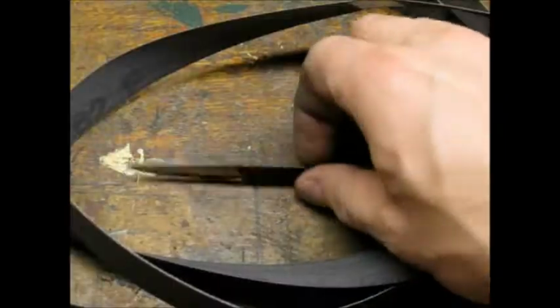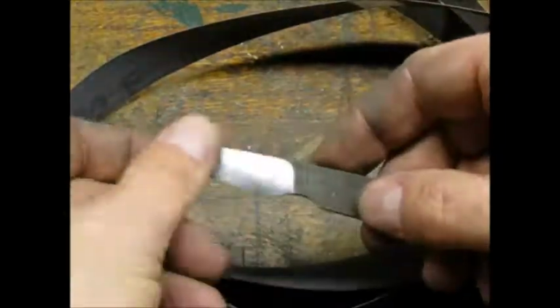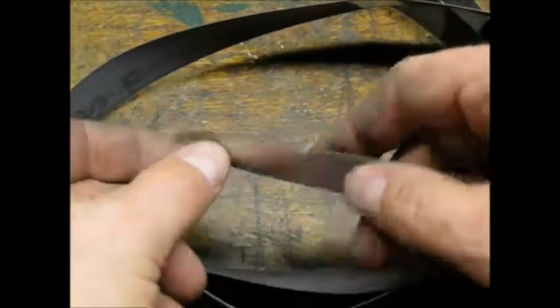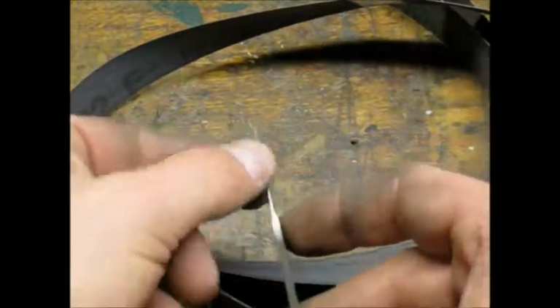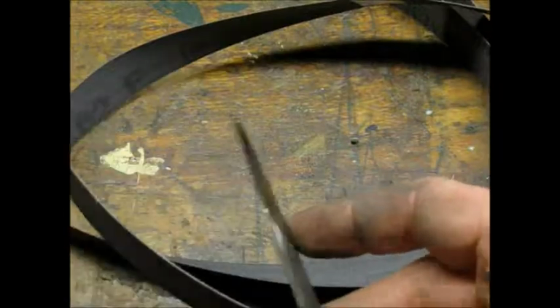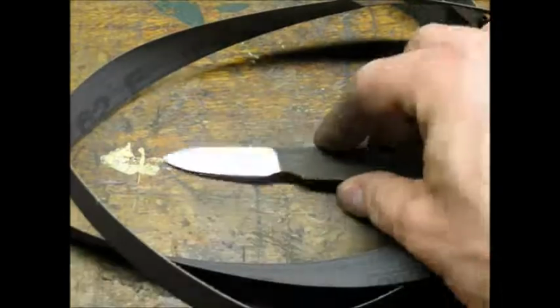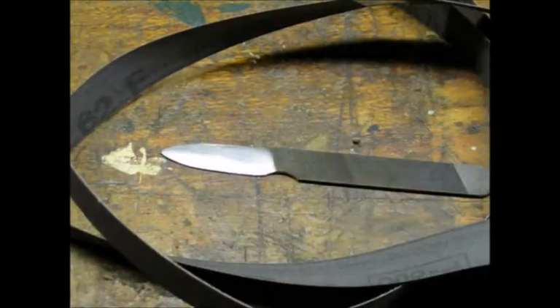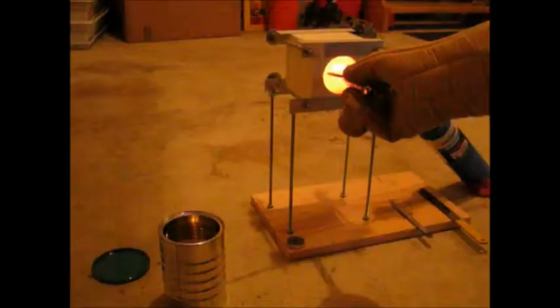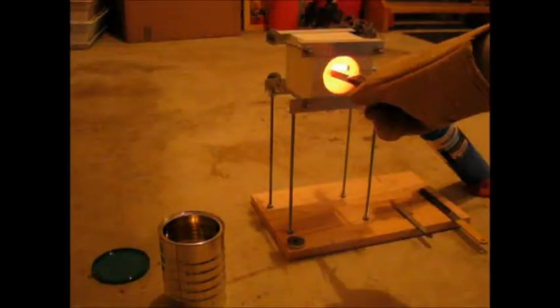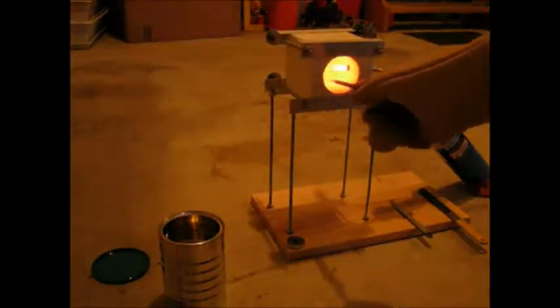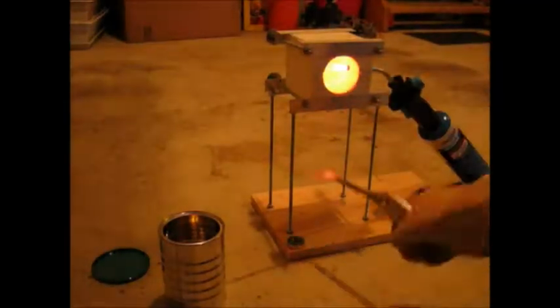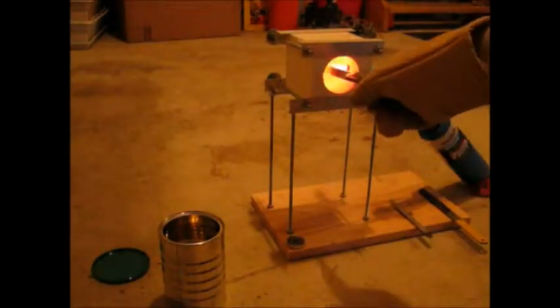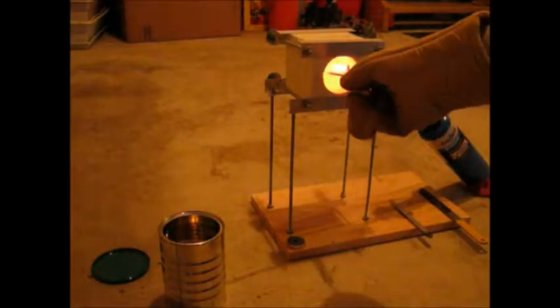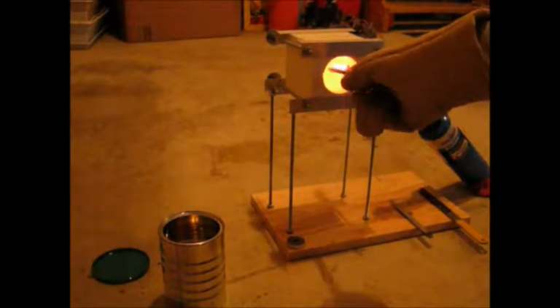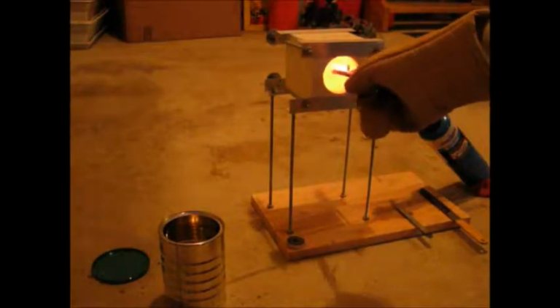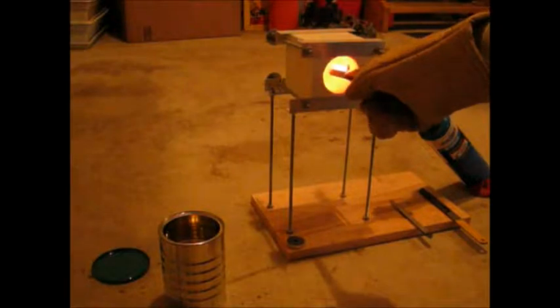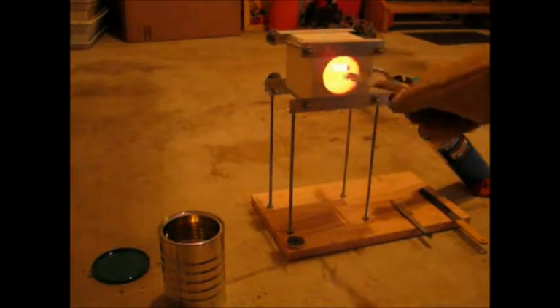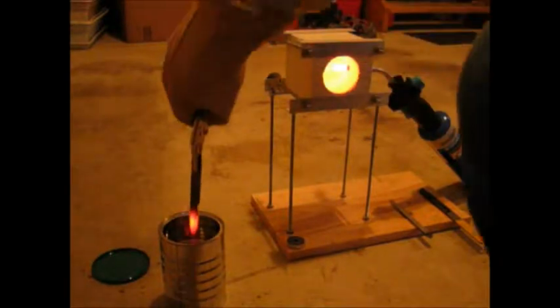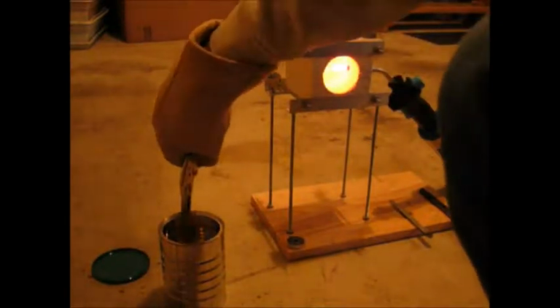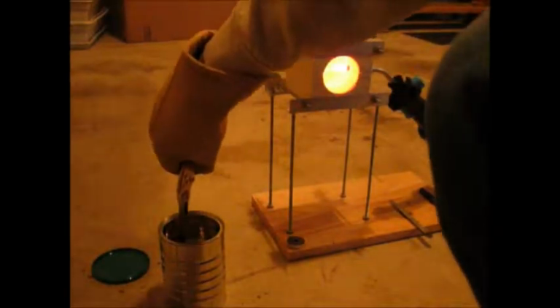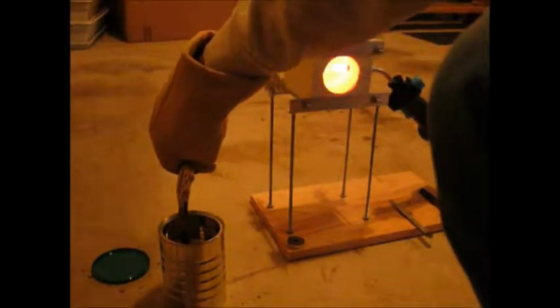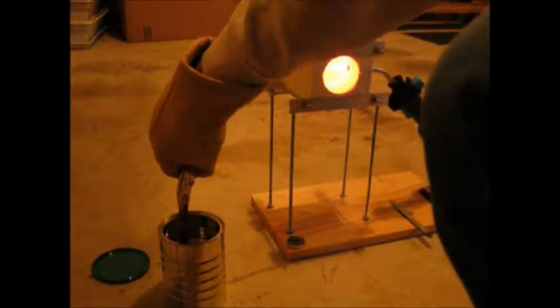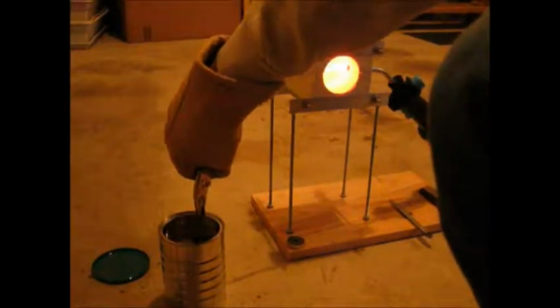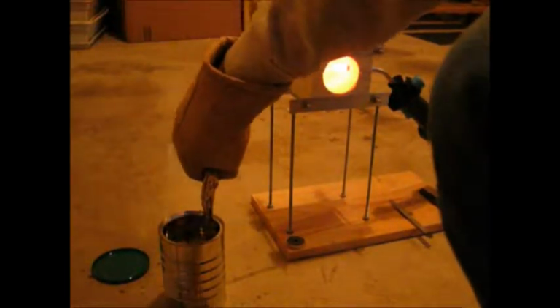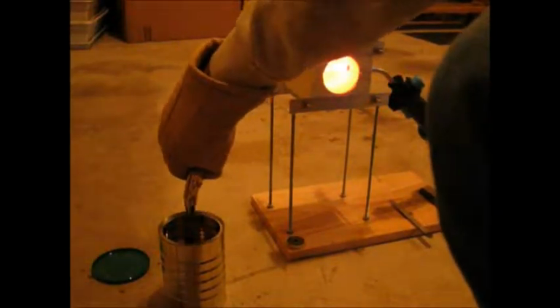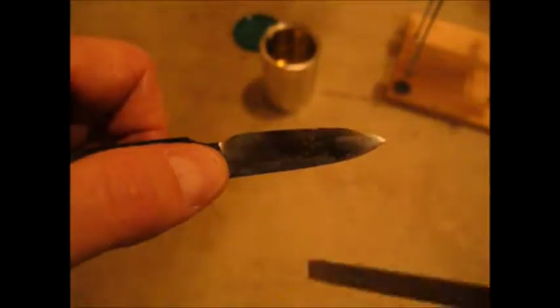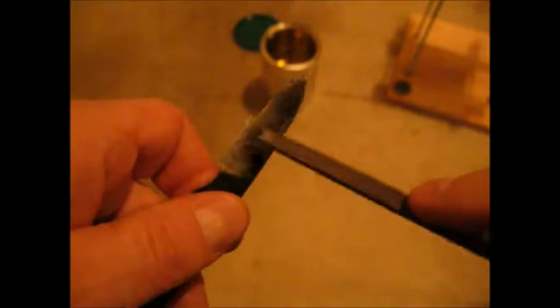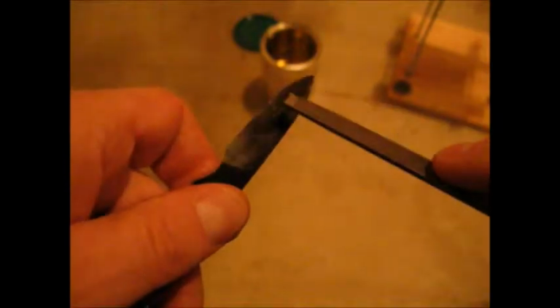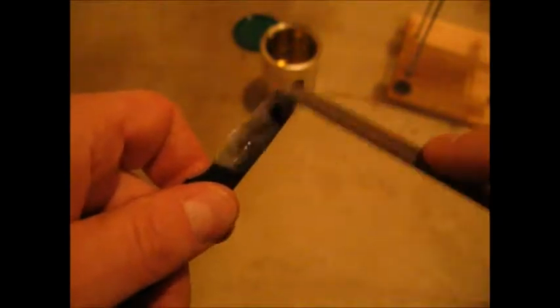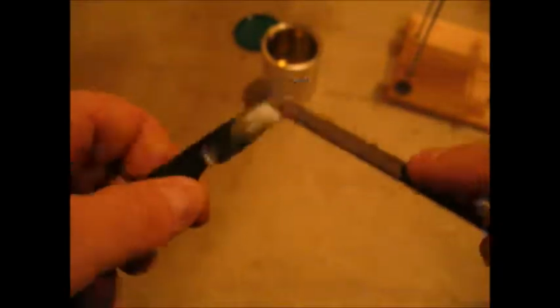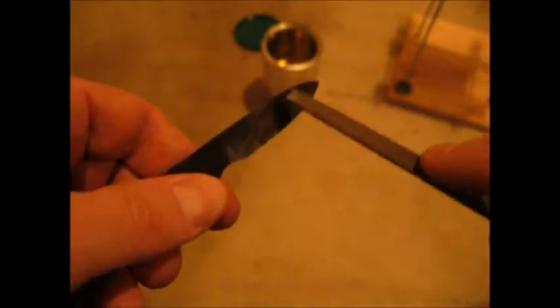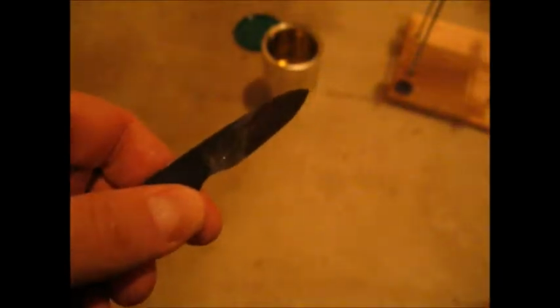Here's the blade after going through several belt grits. I heated the blade just past magnetic with my fire brick mini forge, and quenched it in preheated canola oil. I tested the quenched metal with a file to confirm hardness.